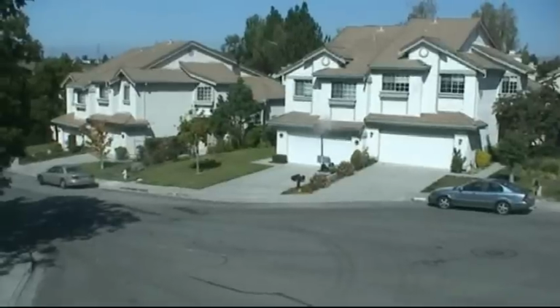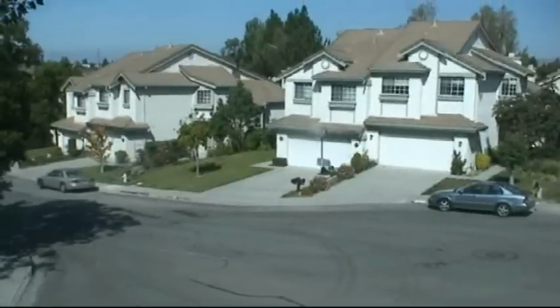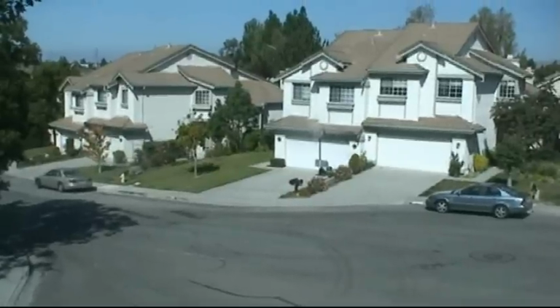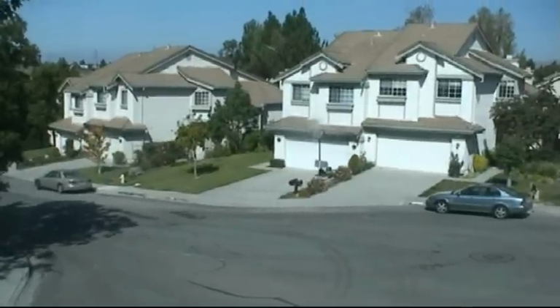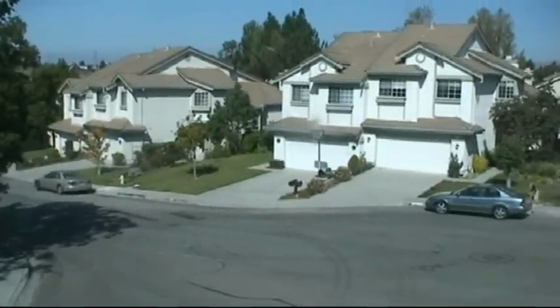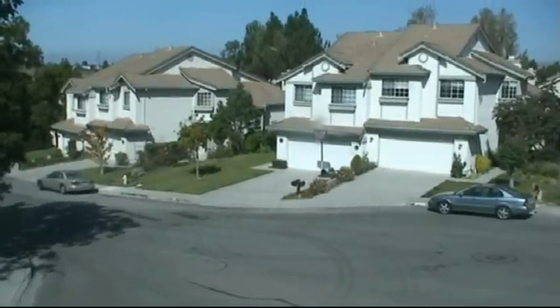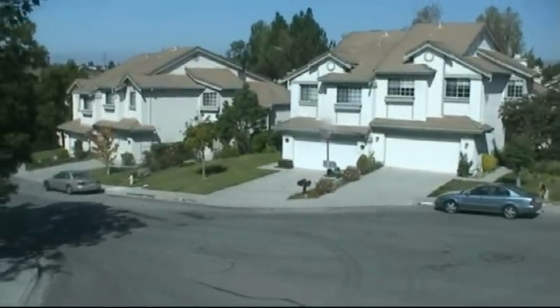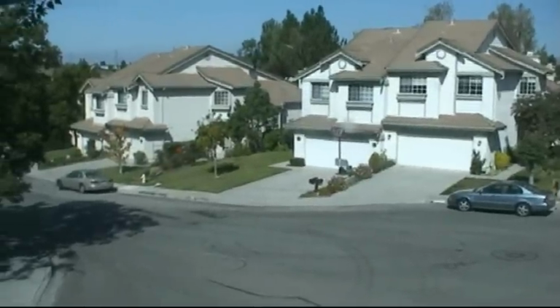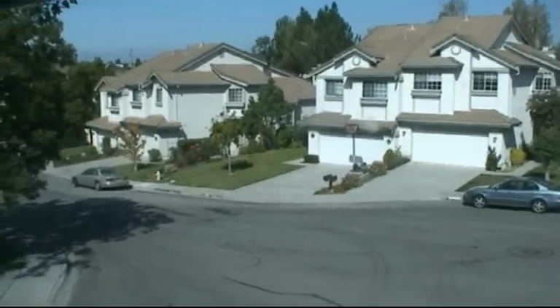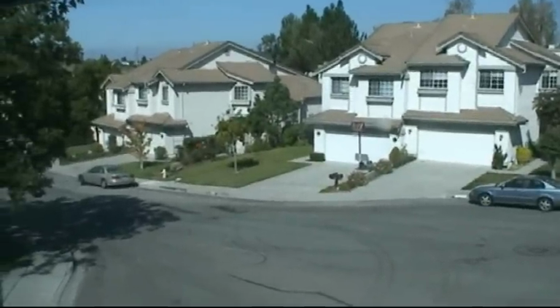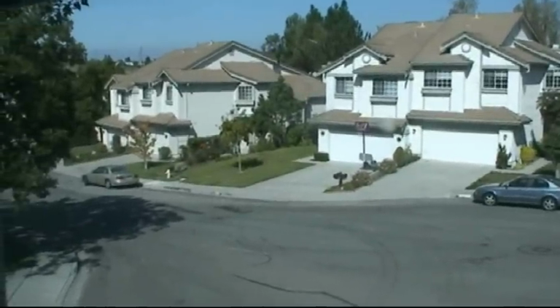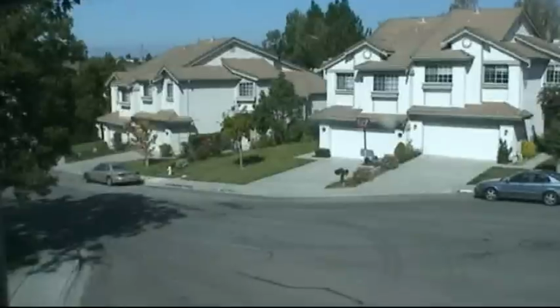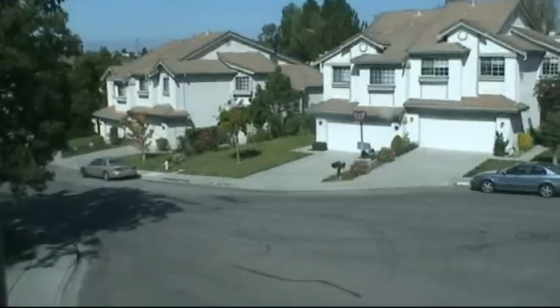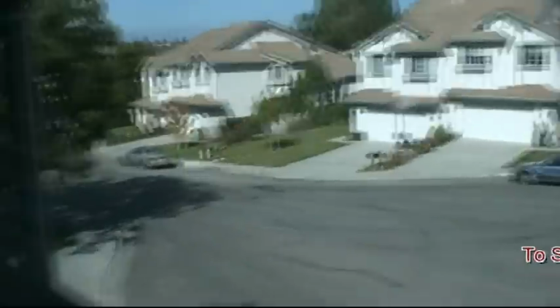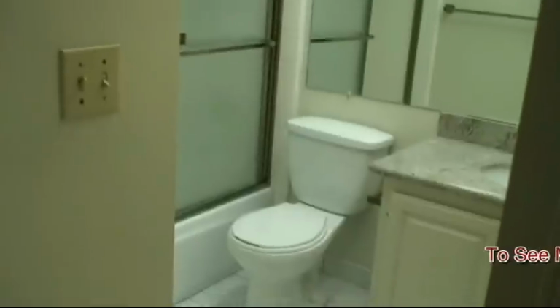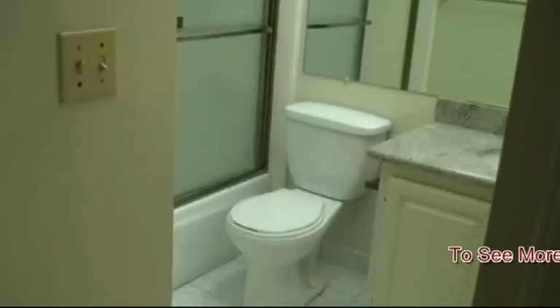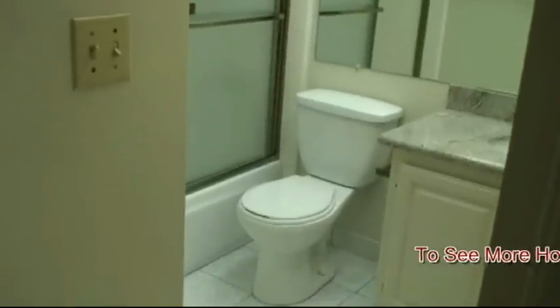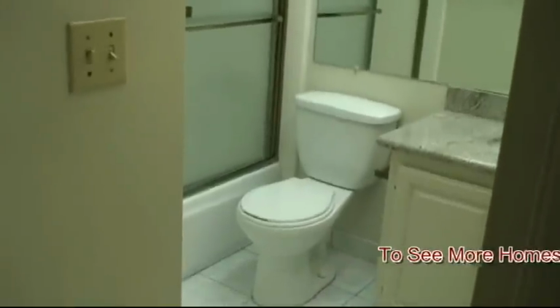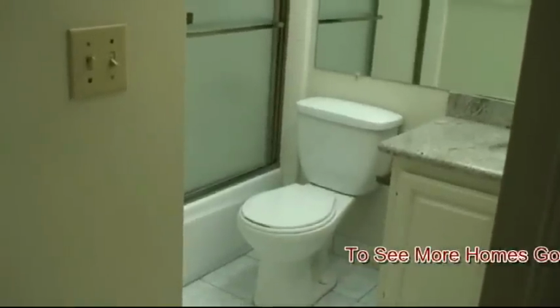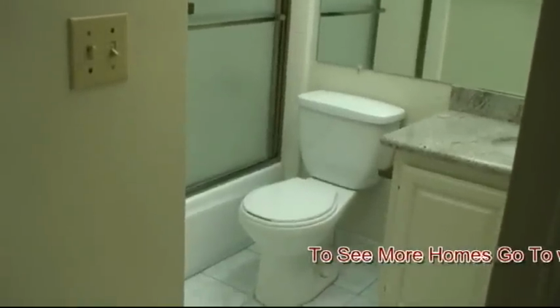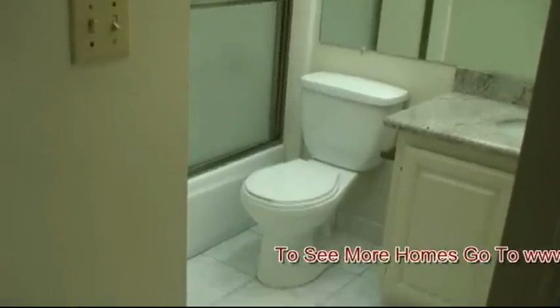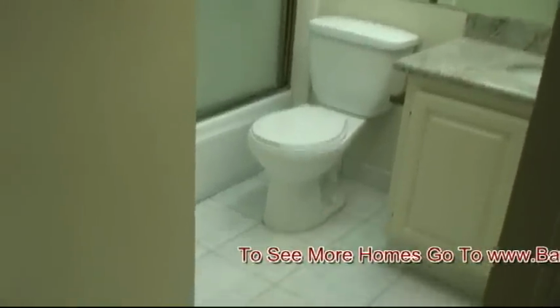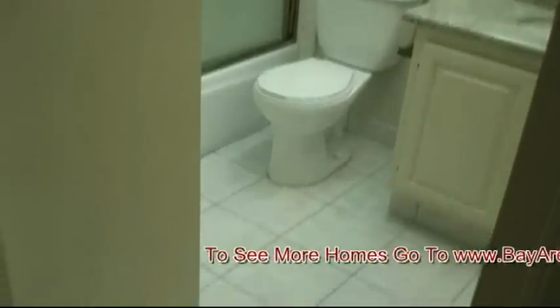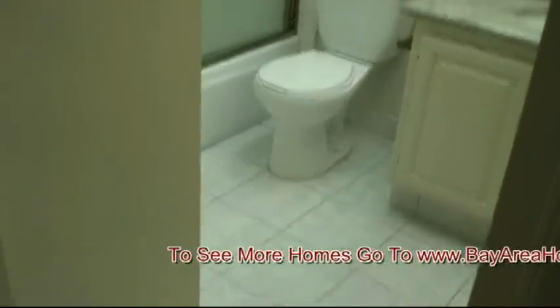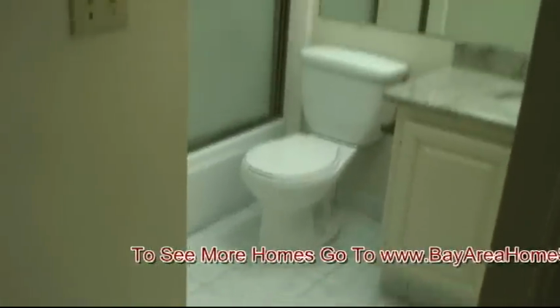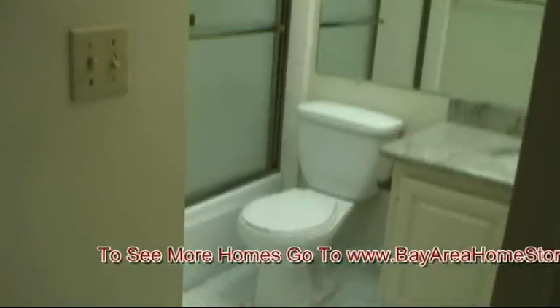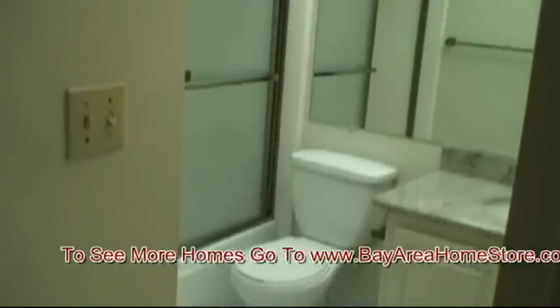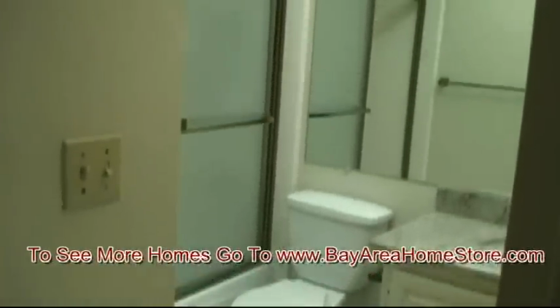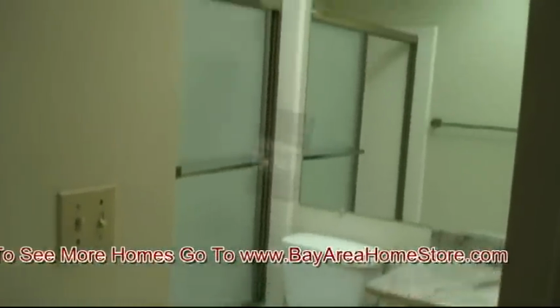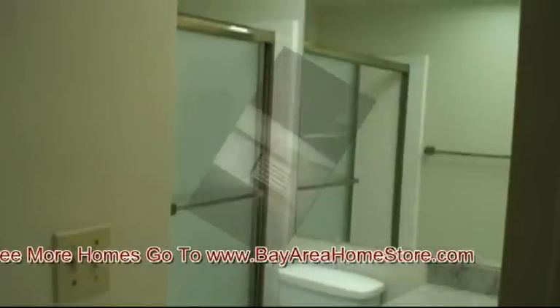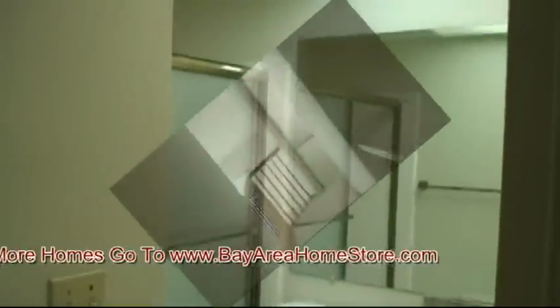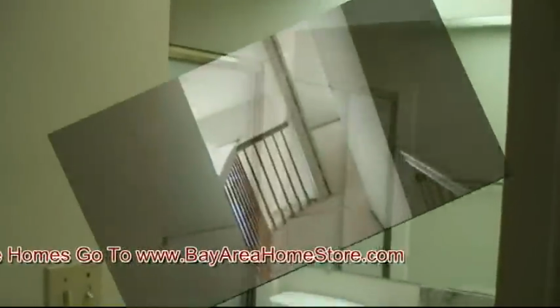Here's a shot of the neighborhood. The hall bath — it's a full bath. Let's go check out the master bedroom.